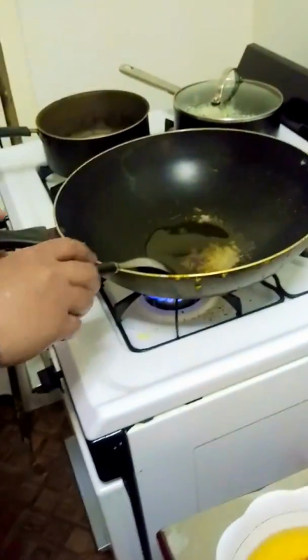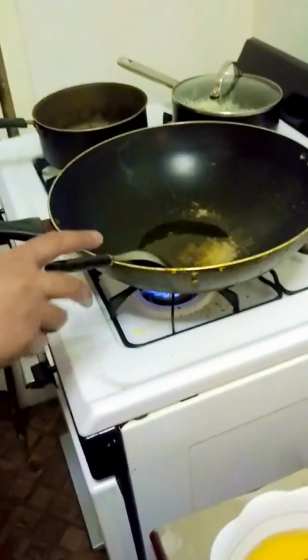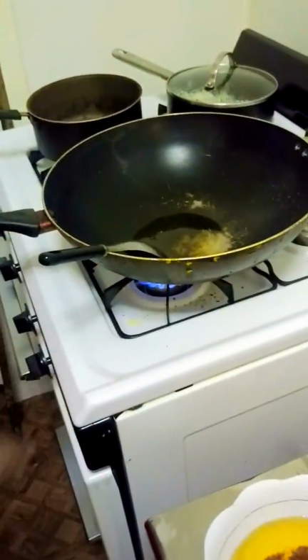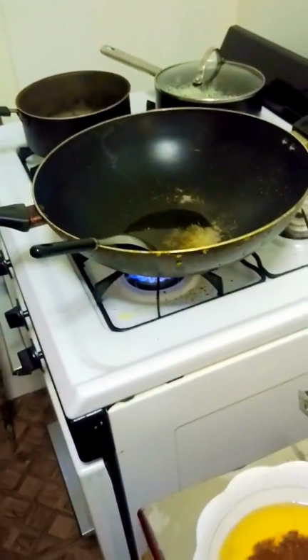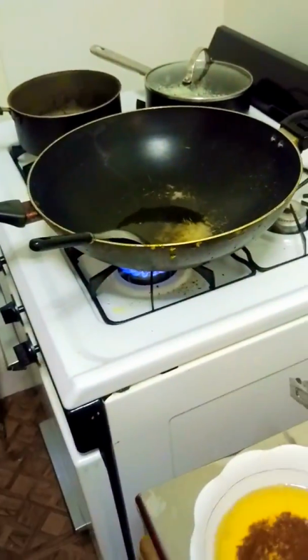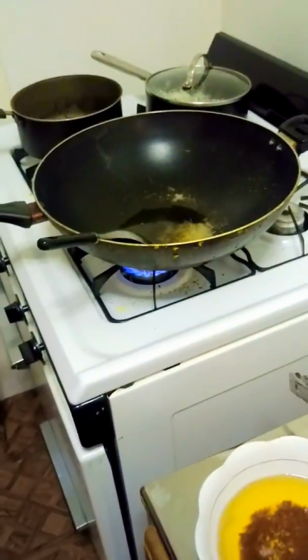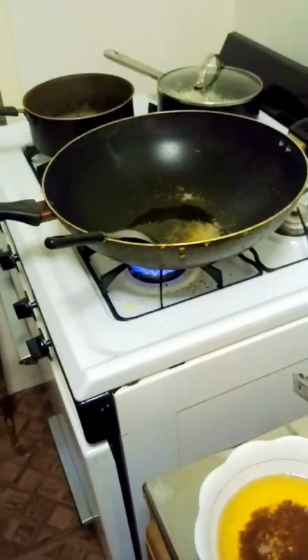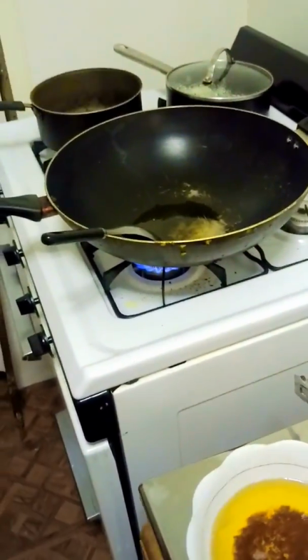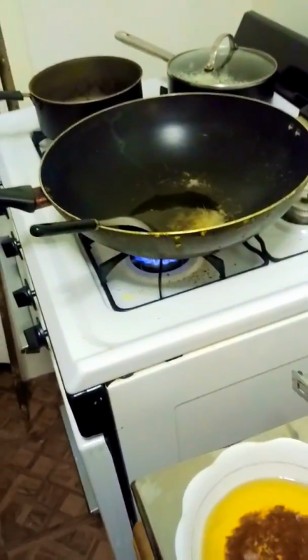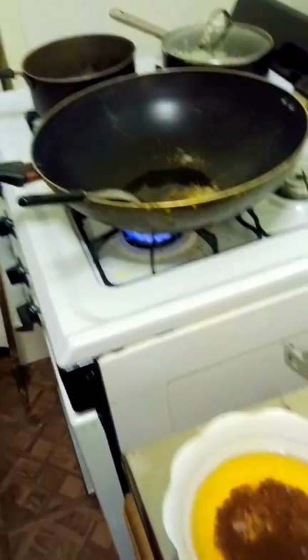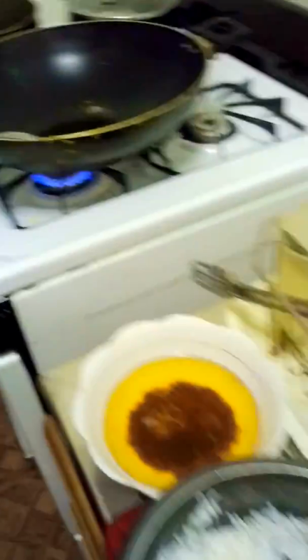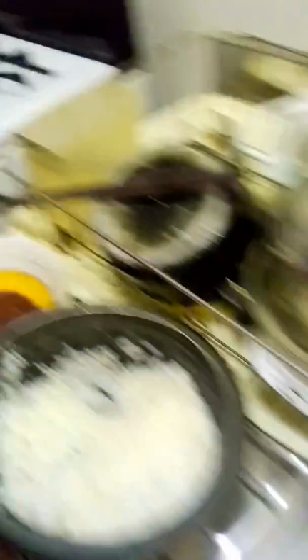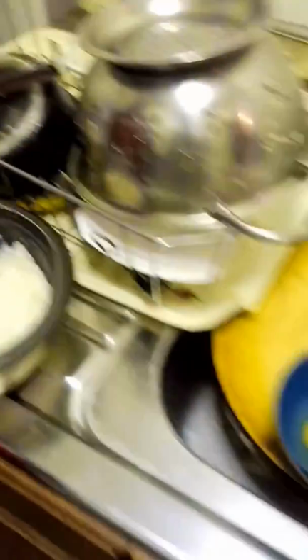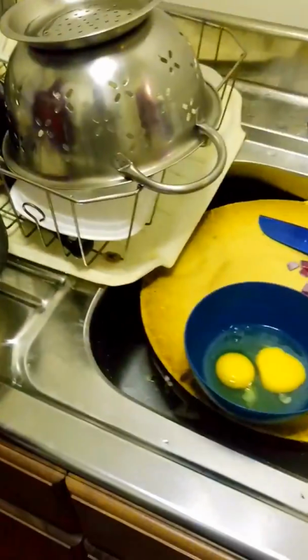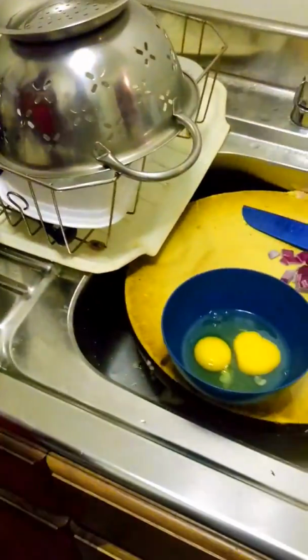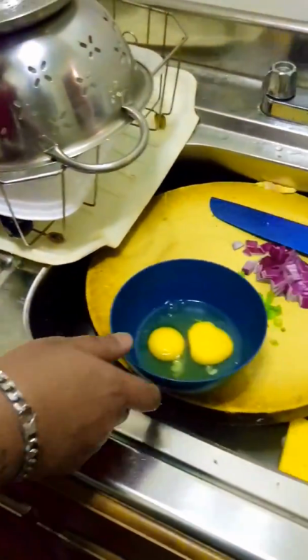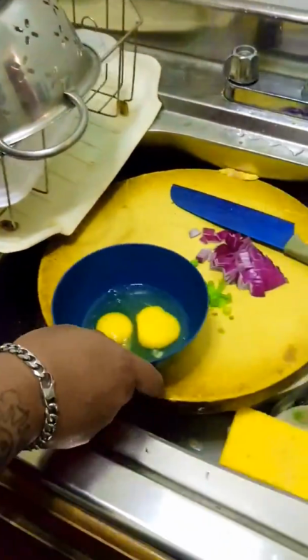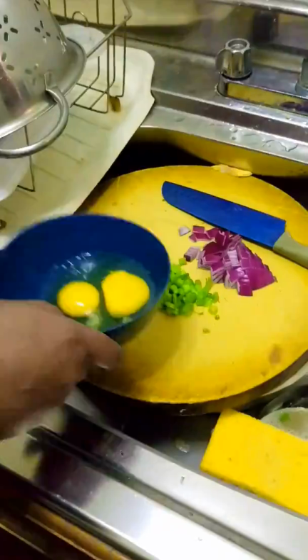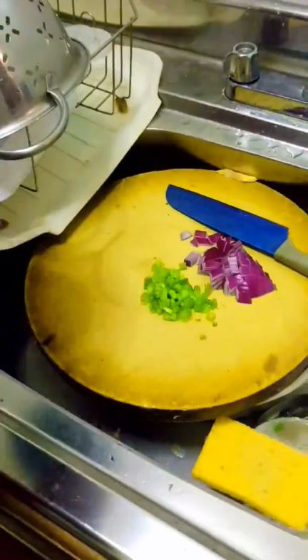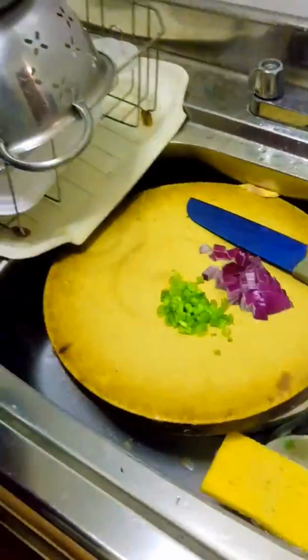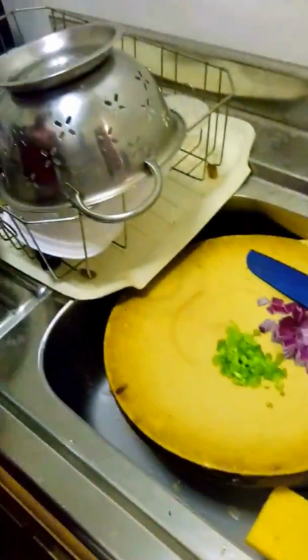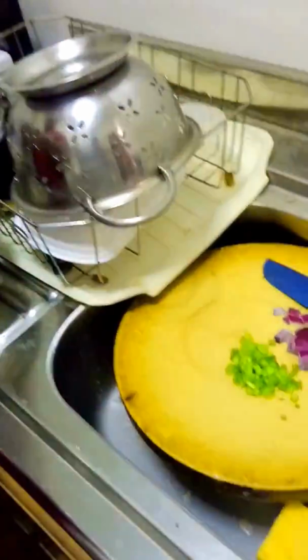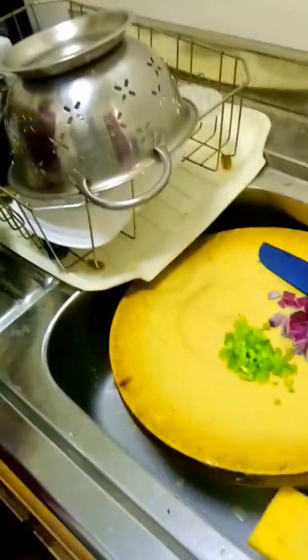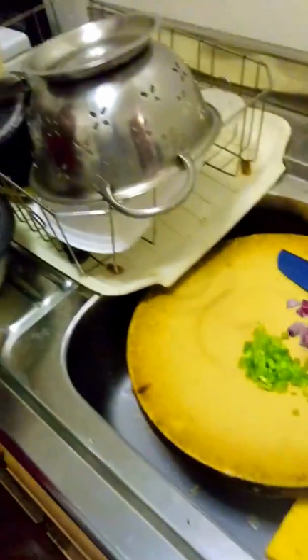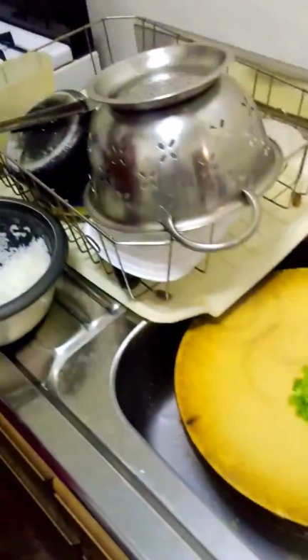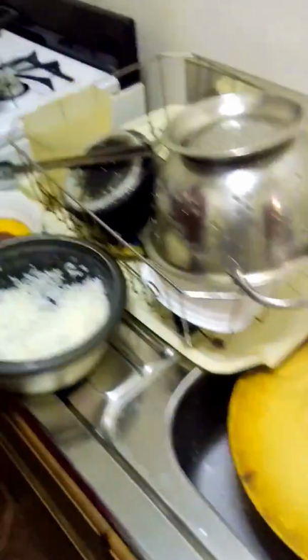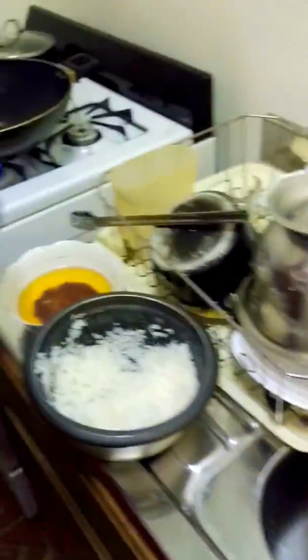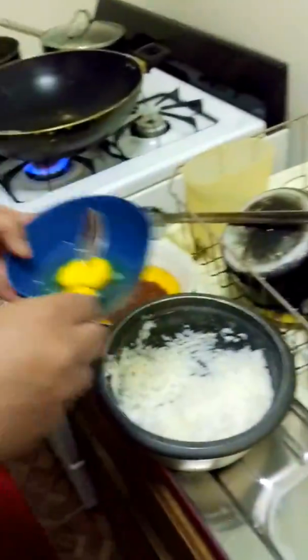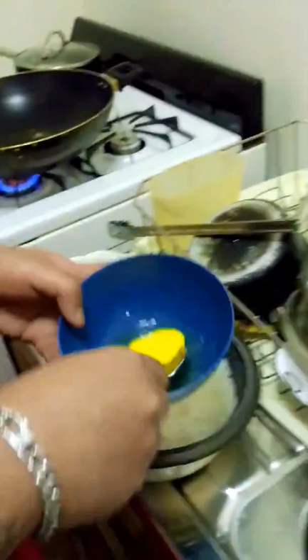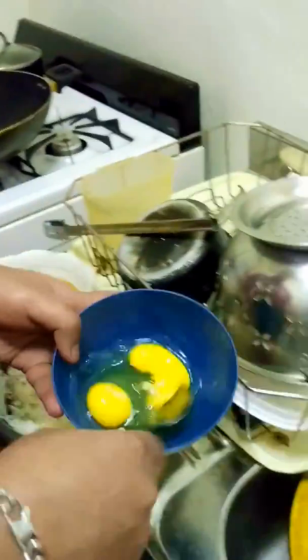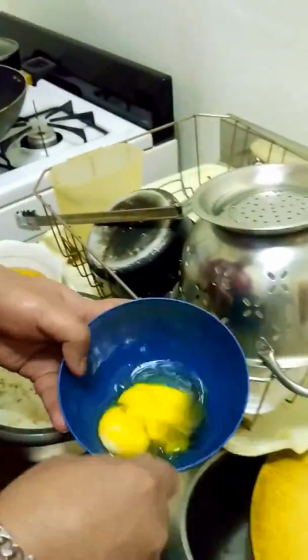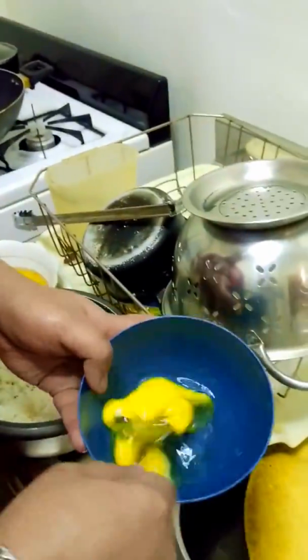Today we're going to be making egg fried rice. Pretty simple, pretty basic, nothing too crazy.